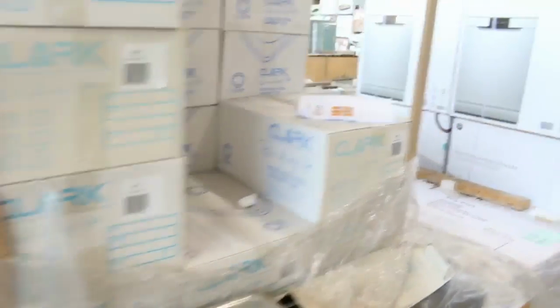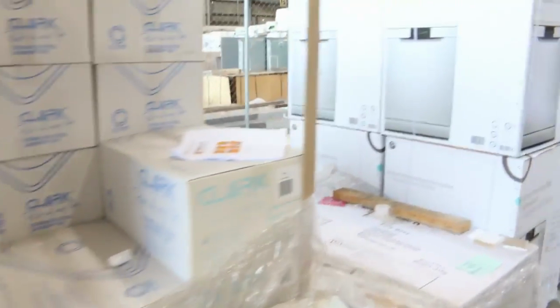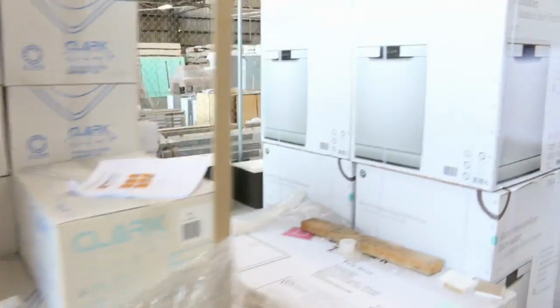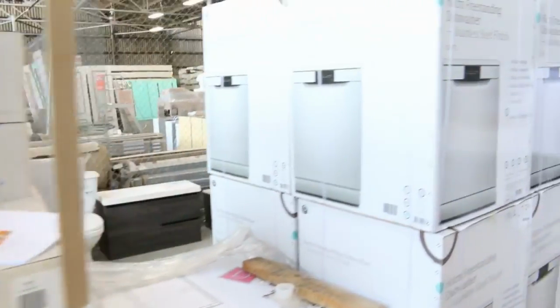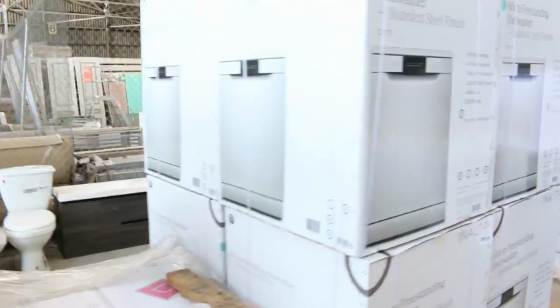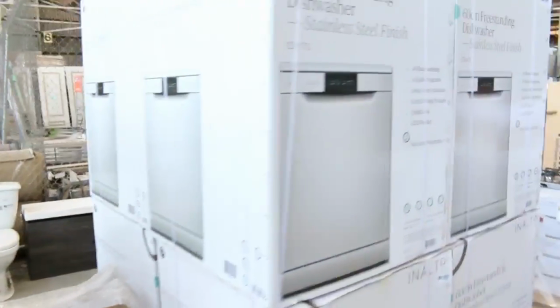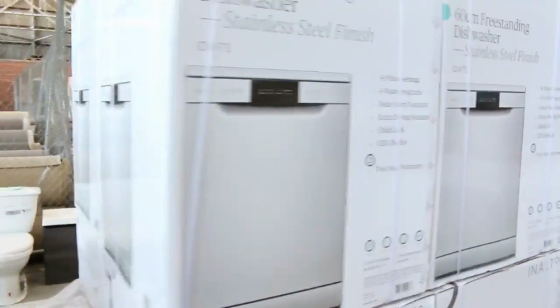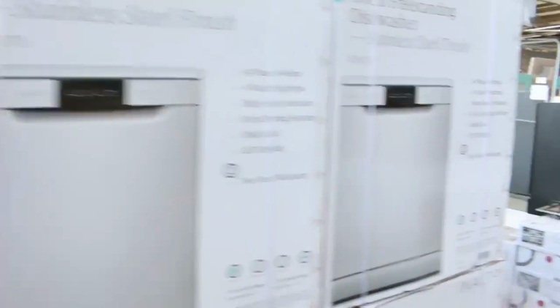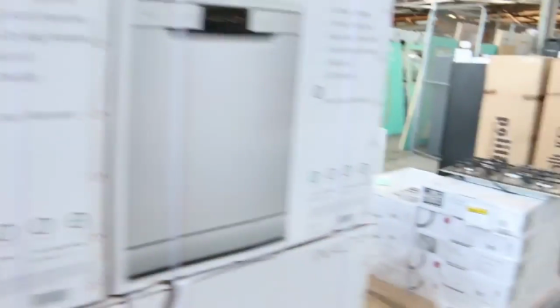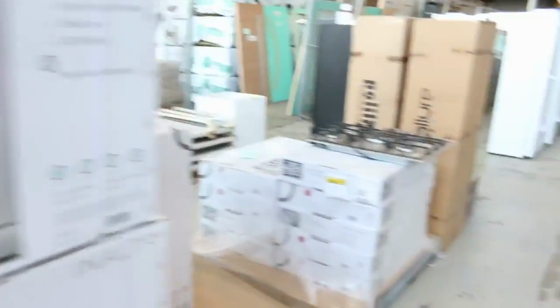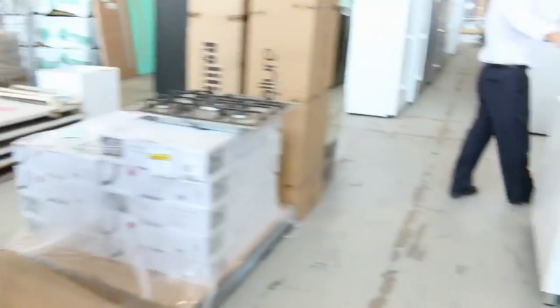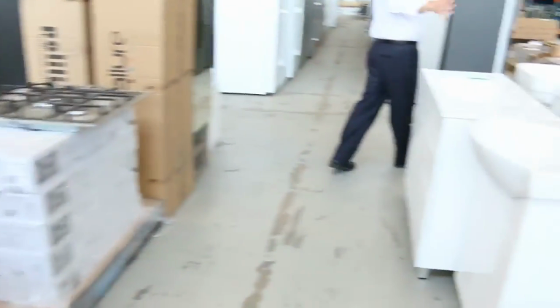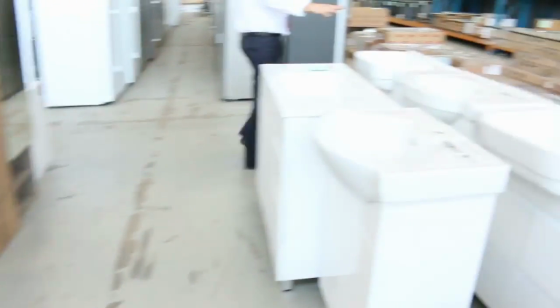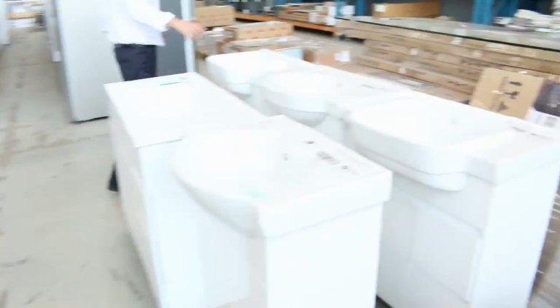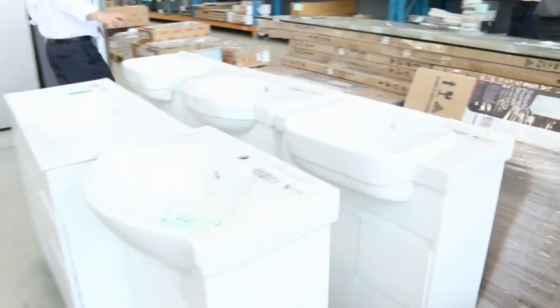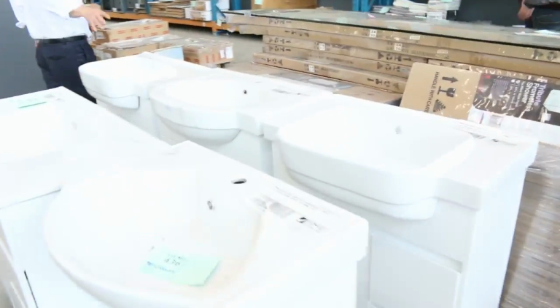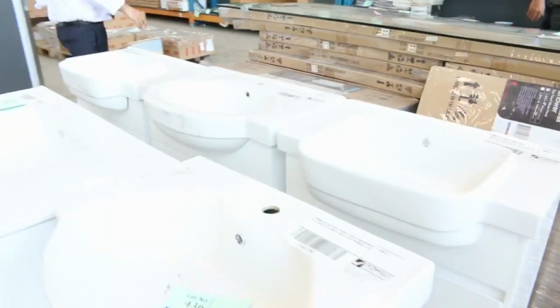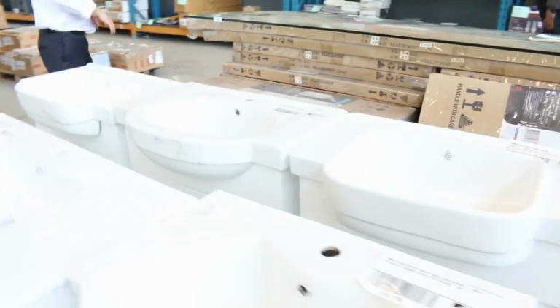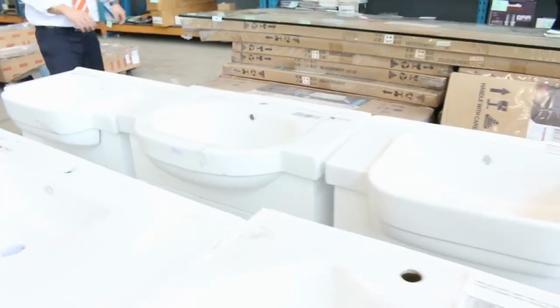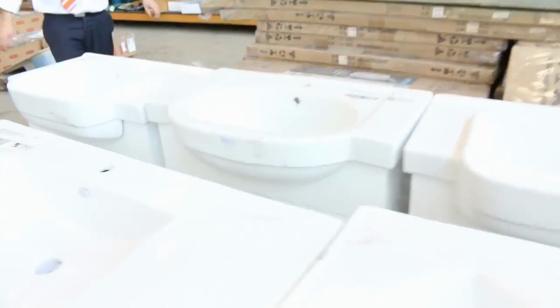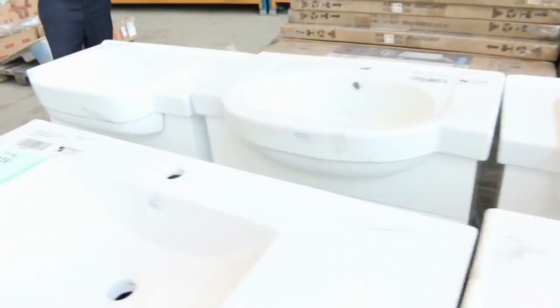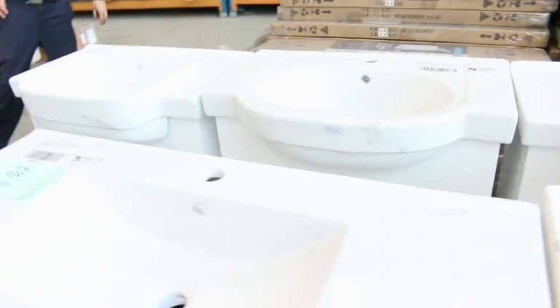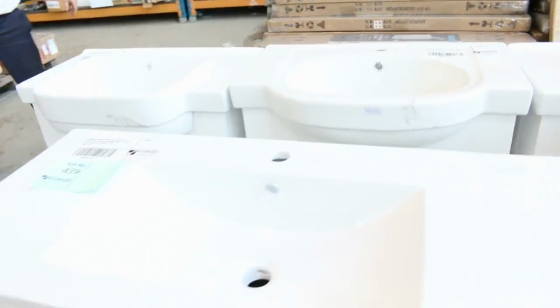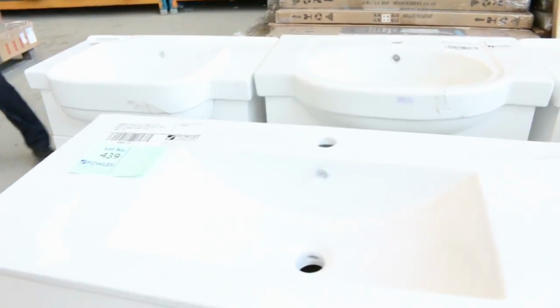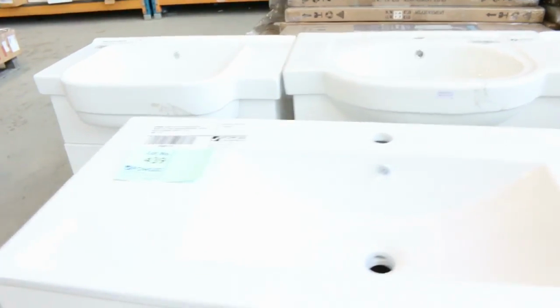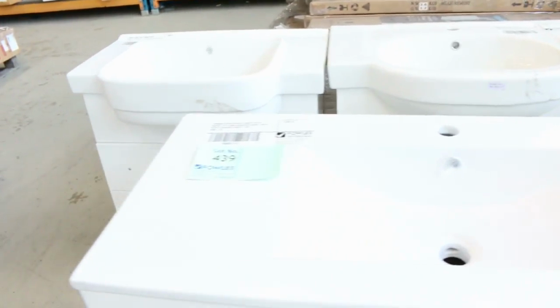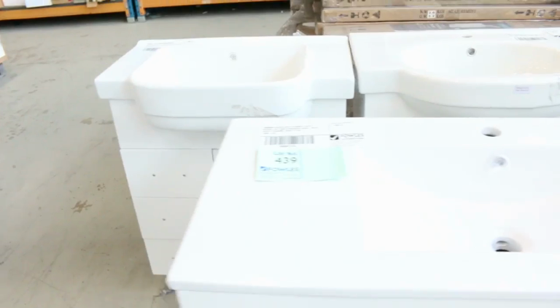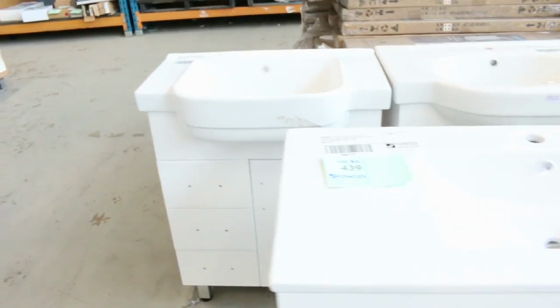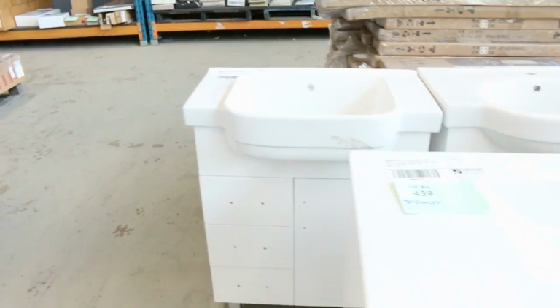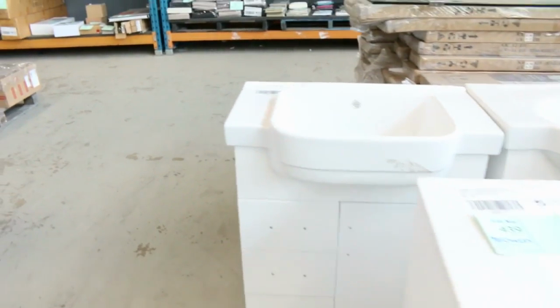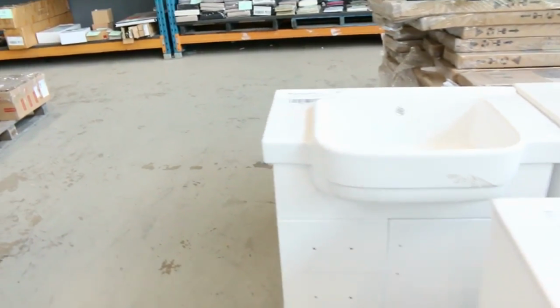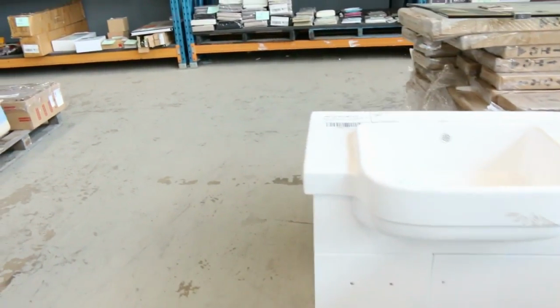More freestanding vanities here, generally around the $200 to $300 mark. So it's a really, really good offering in the home renovators auction.